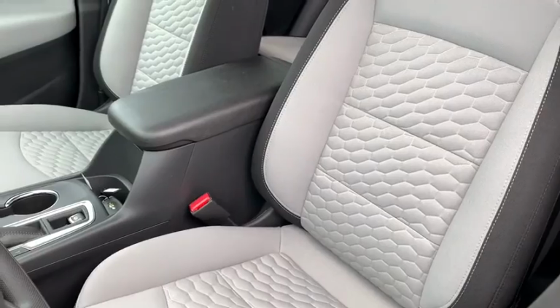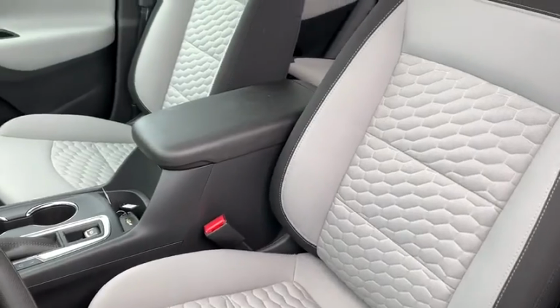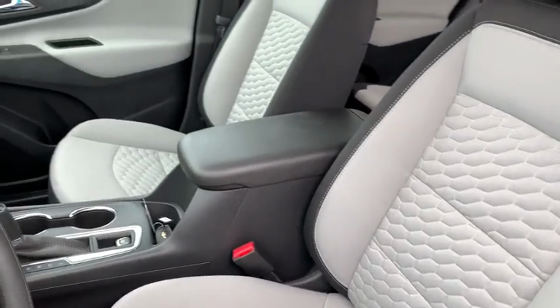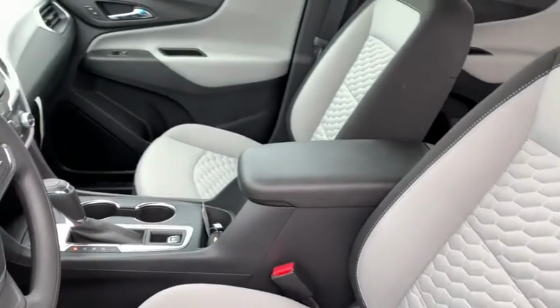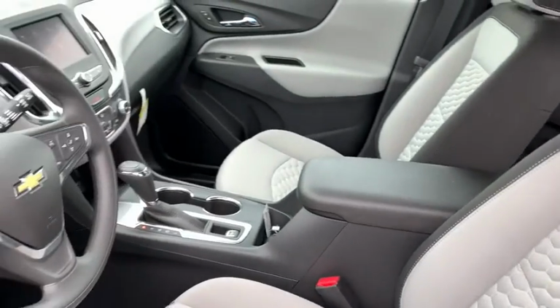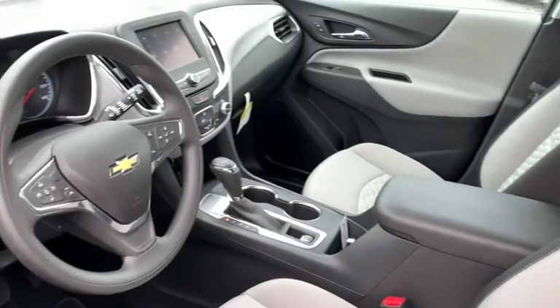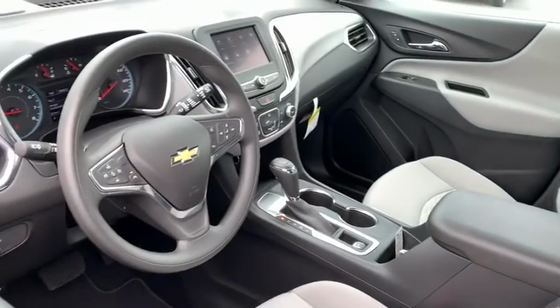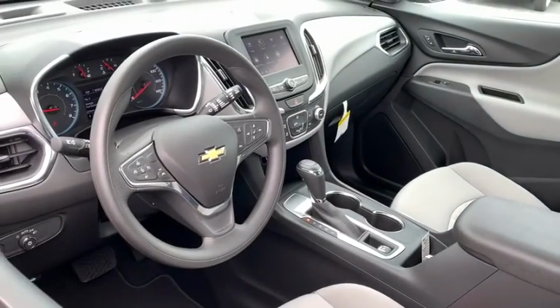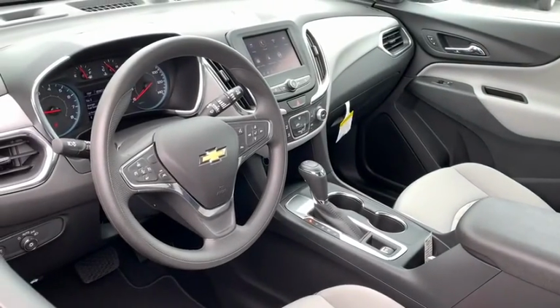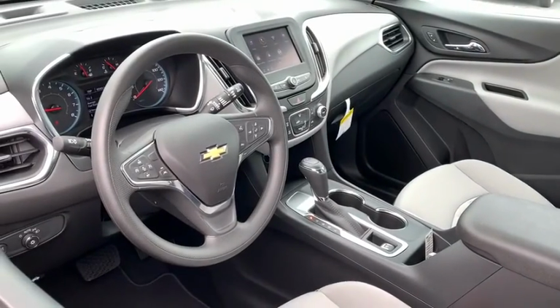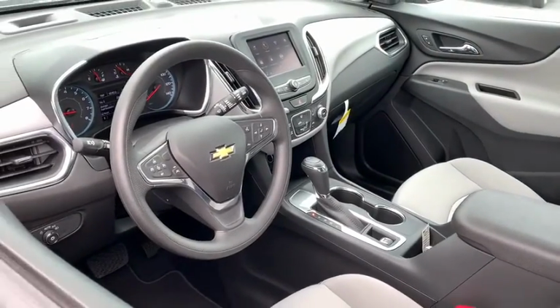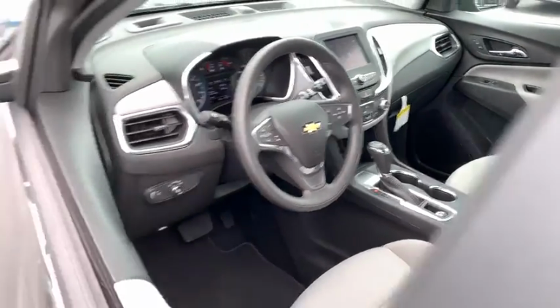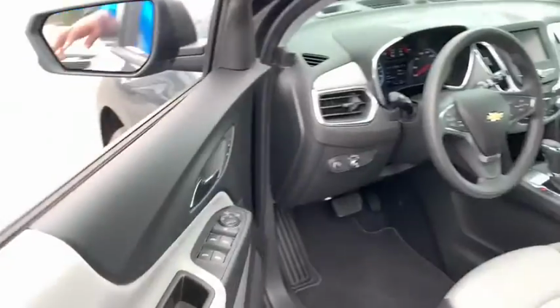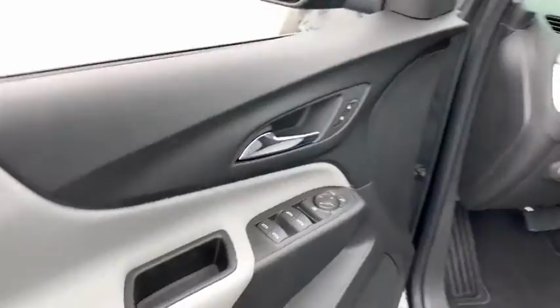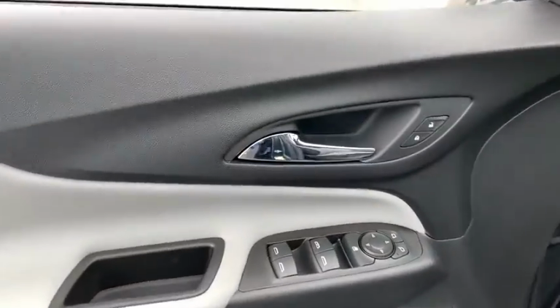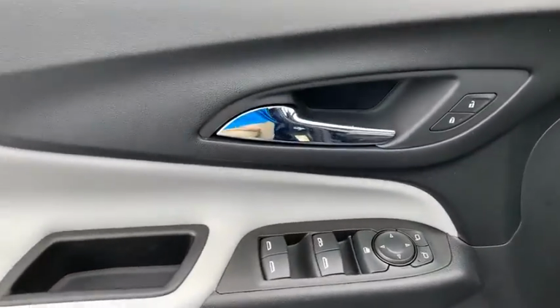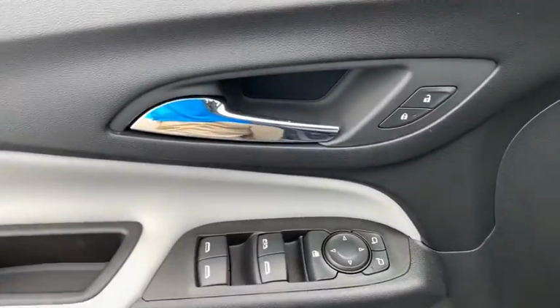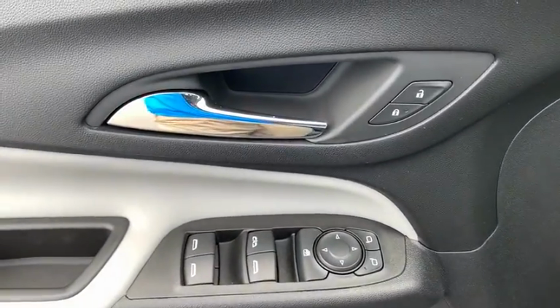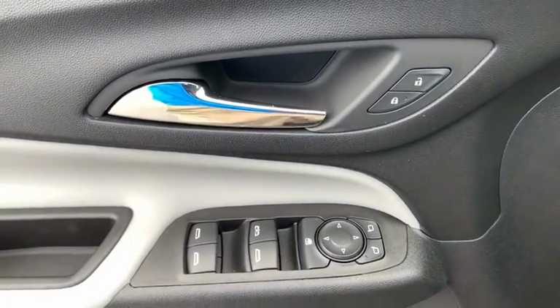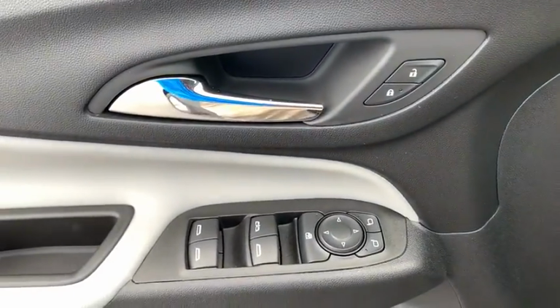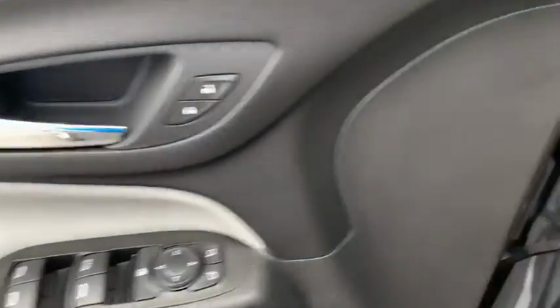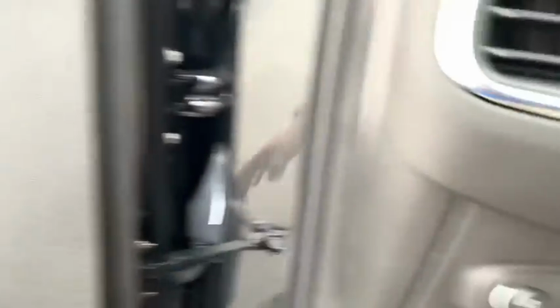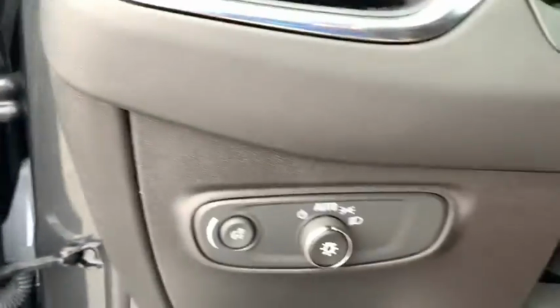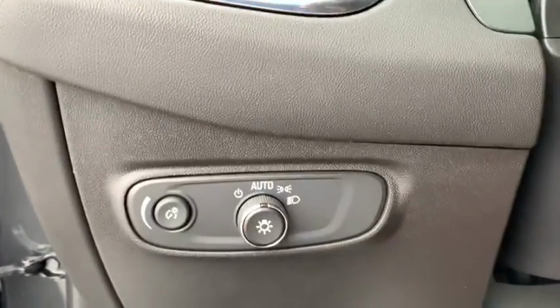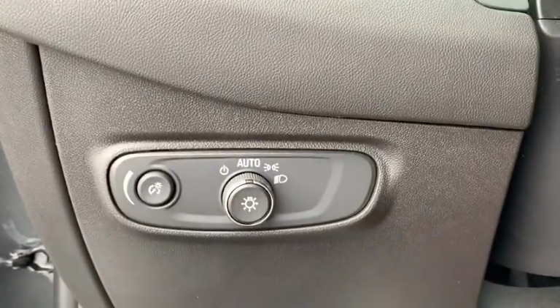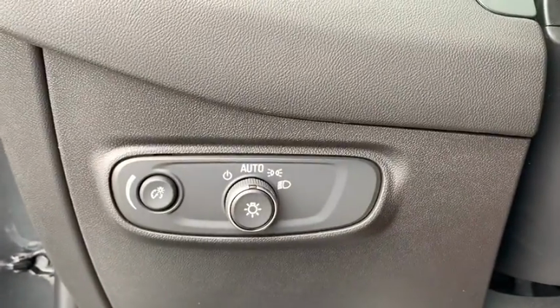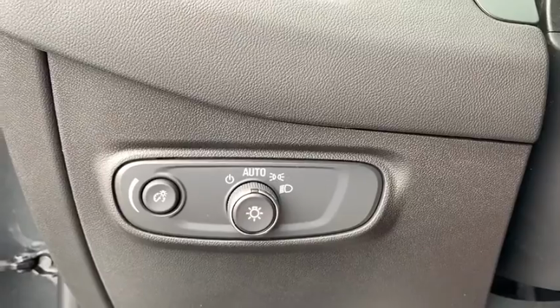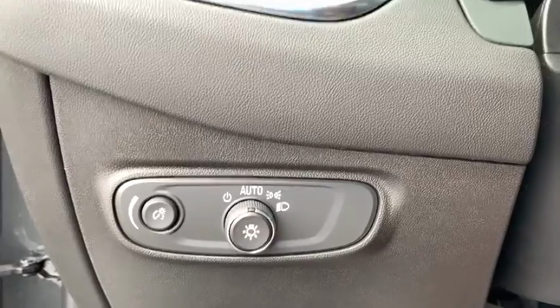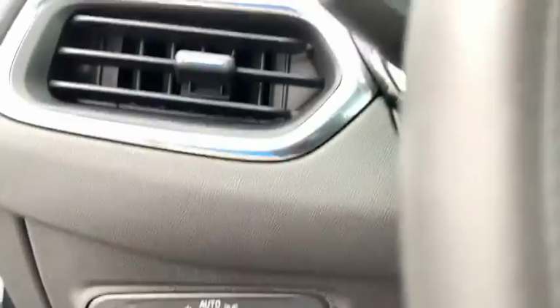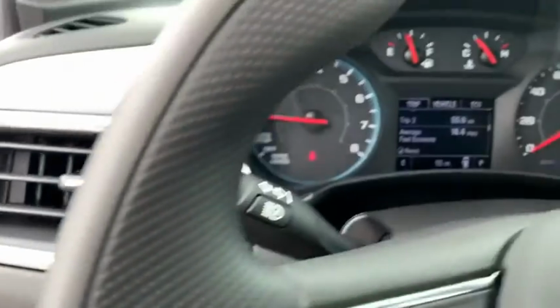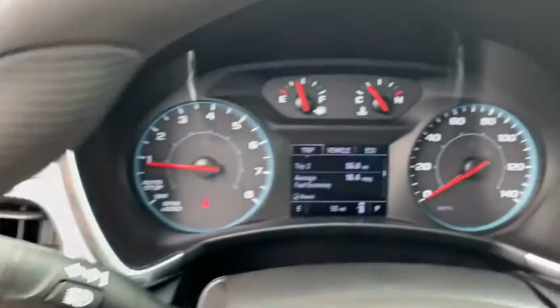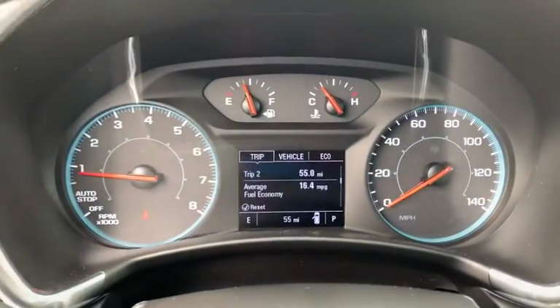Rear defrost, auto-off headlights, AM-FM stereo radio, front-wheel drive, power door locks, power windows, bucket seats, electronic stability control, child safety locks, passenger airbags.